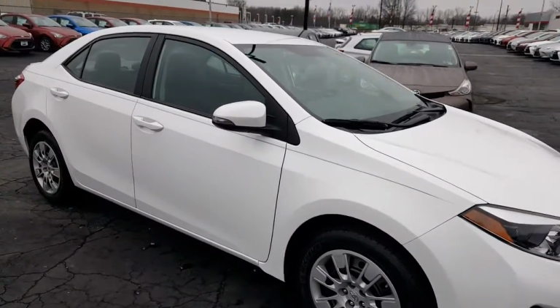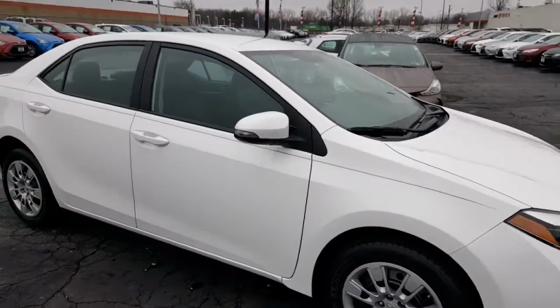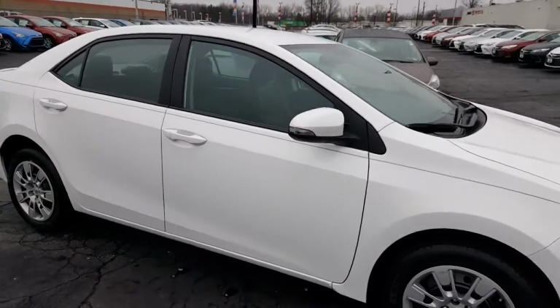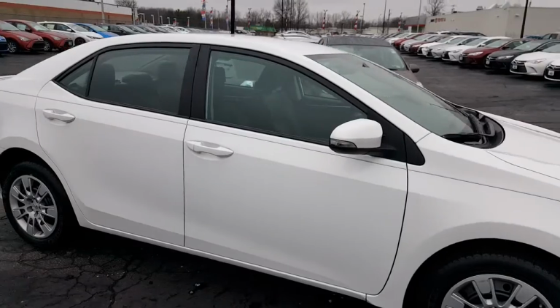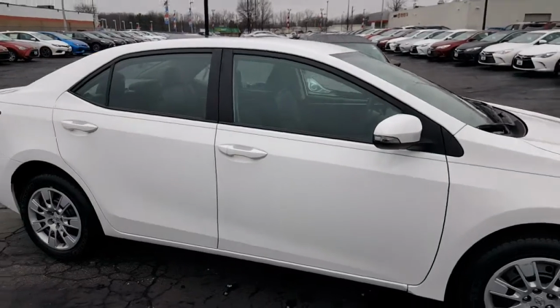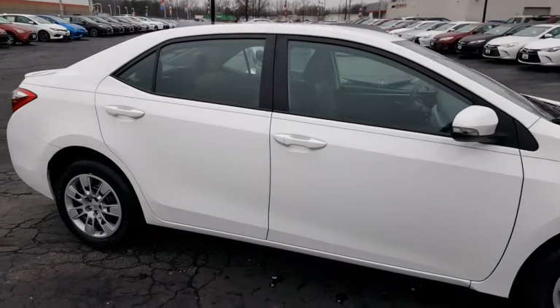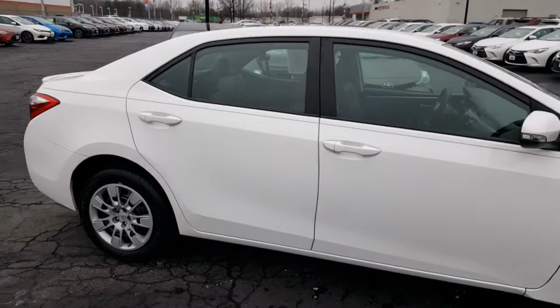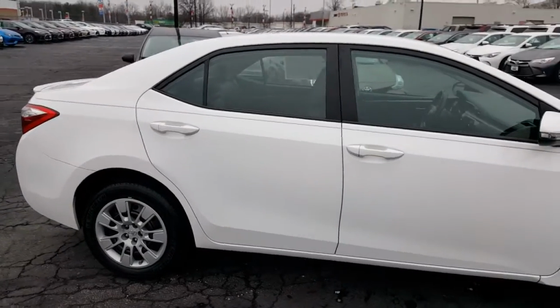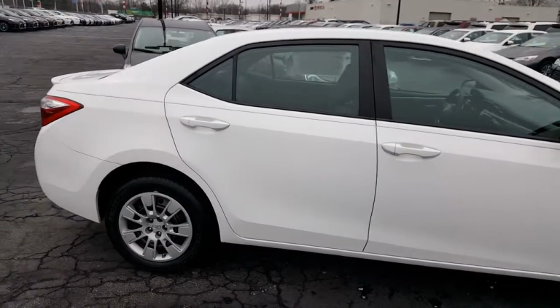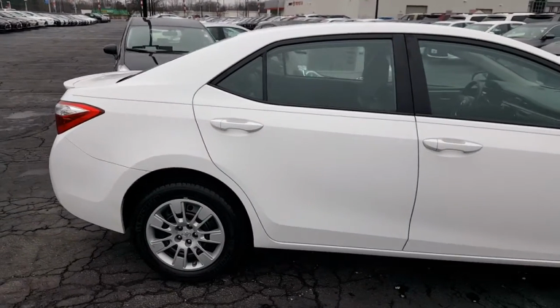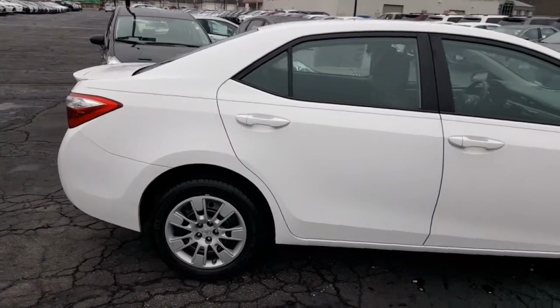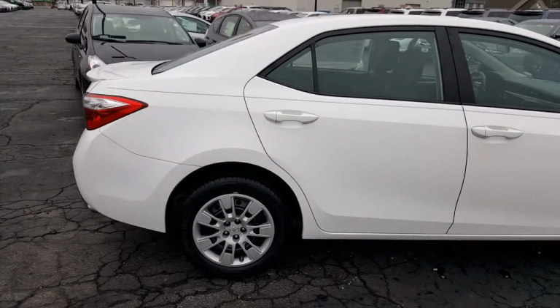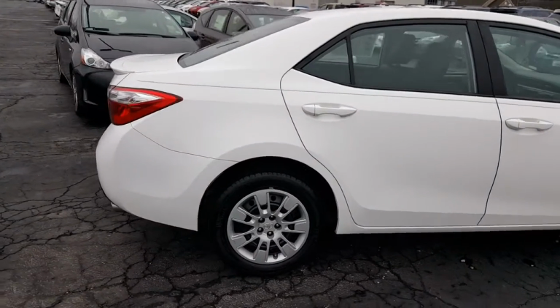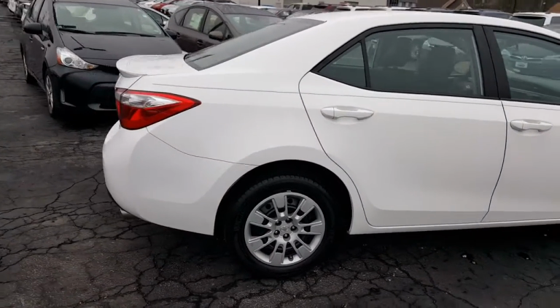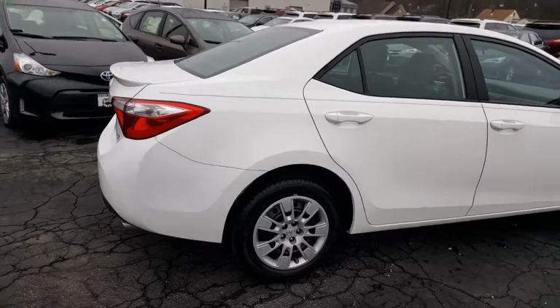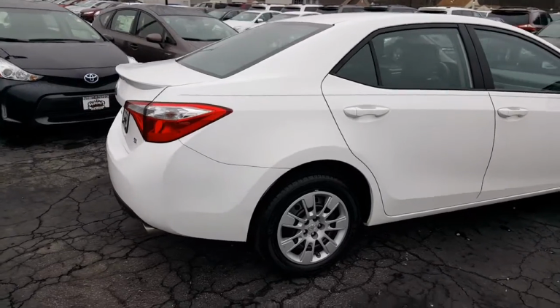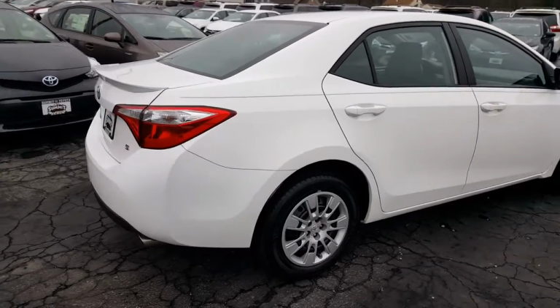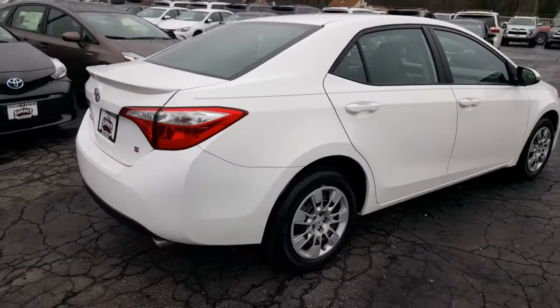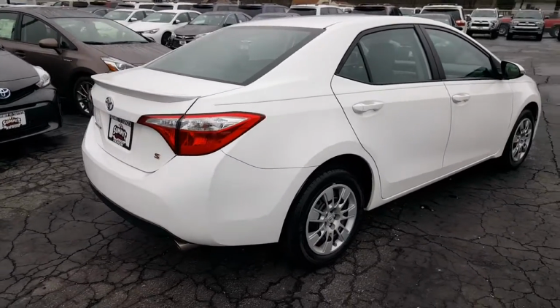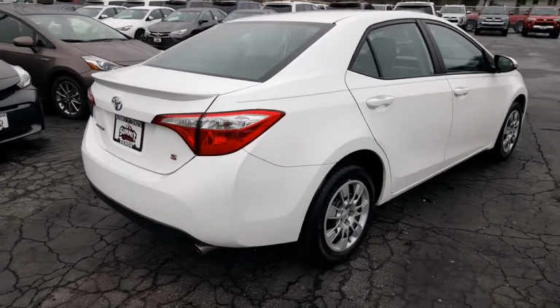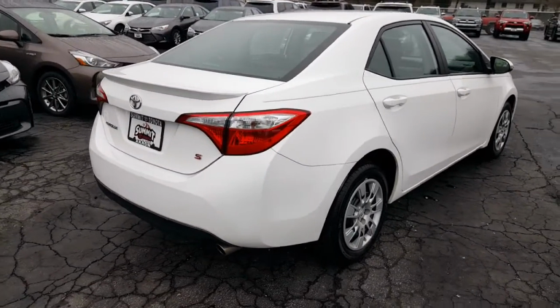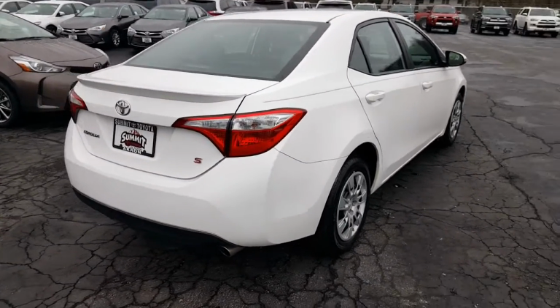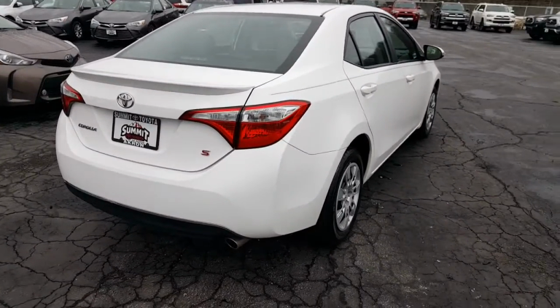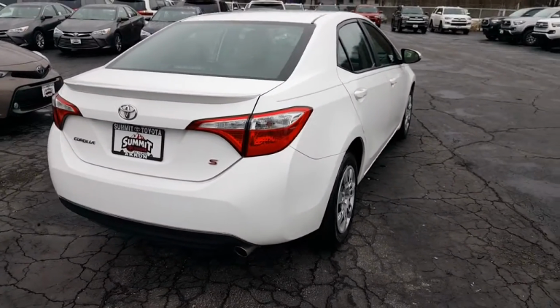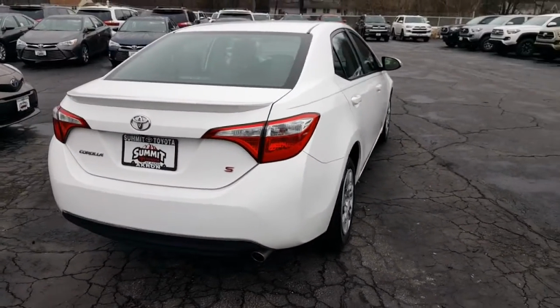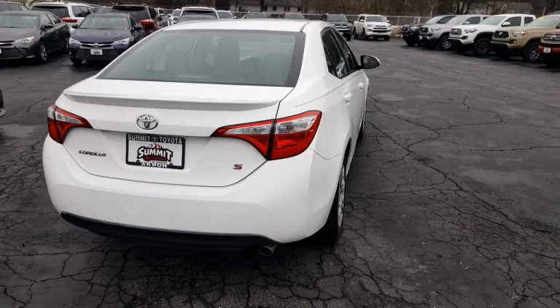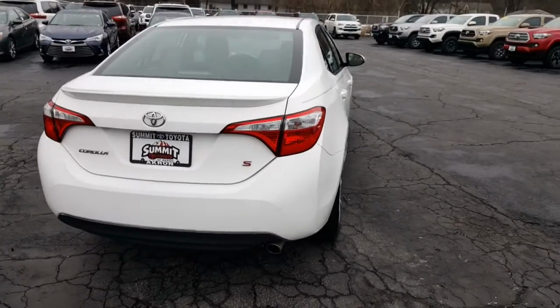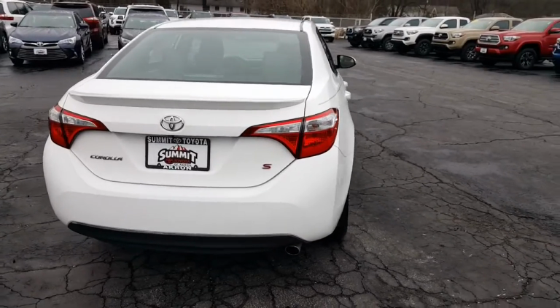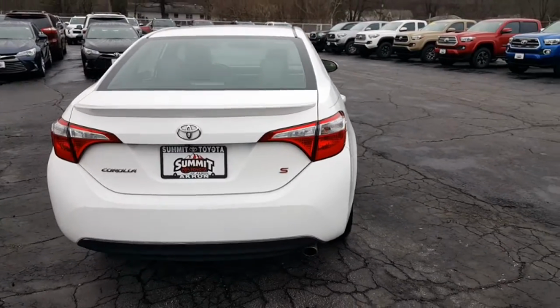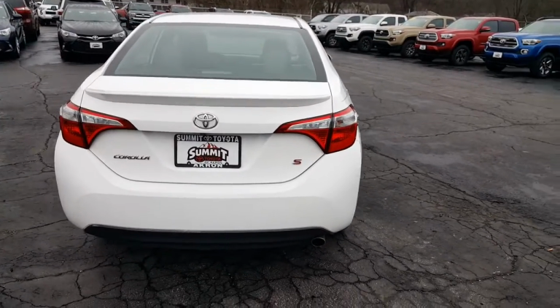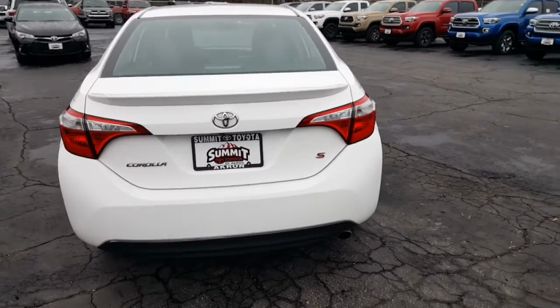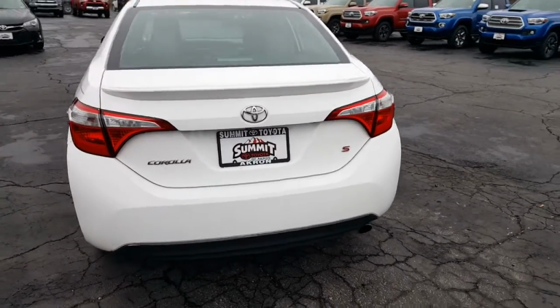It's got really low miles, just about 36,000. Not only do you have the remainder of the factory warranty in place, but you also have the Summit lifetime guarantee. That's going to cover your engine, powertrain, and transmission for as long as you own this Corolla. It's got a standard backup camera.